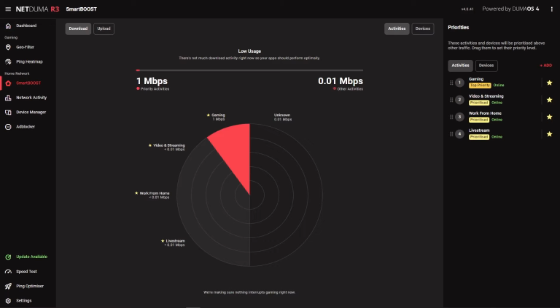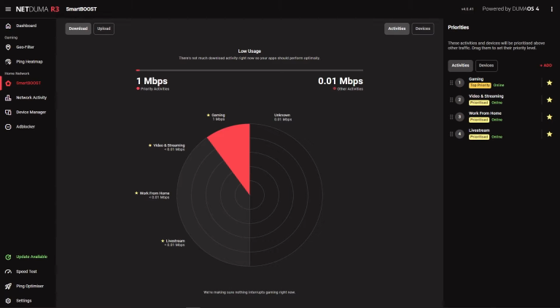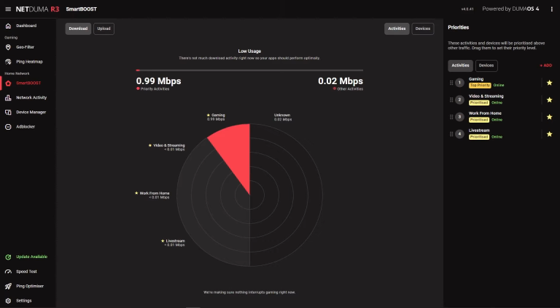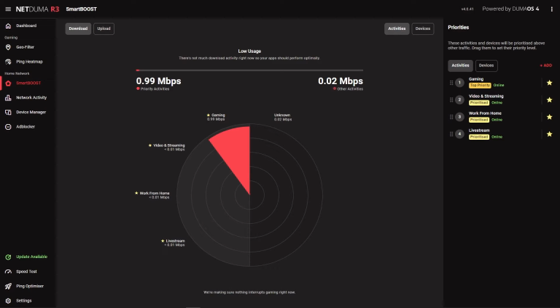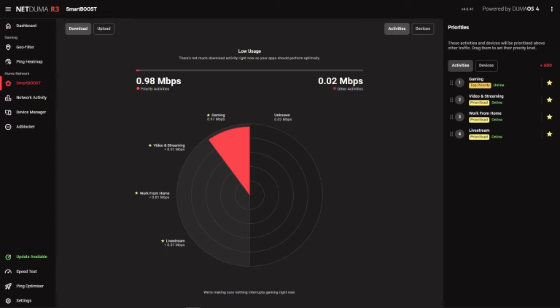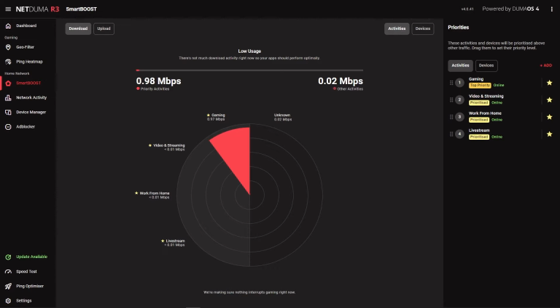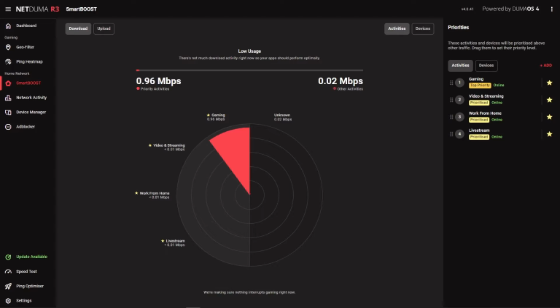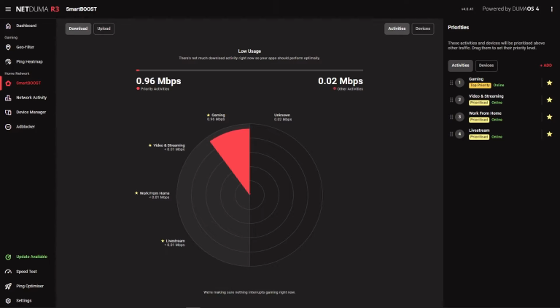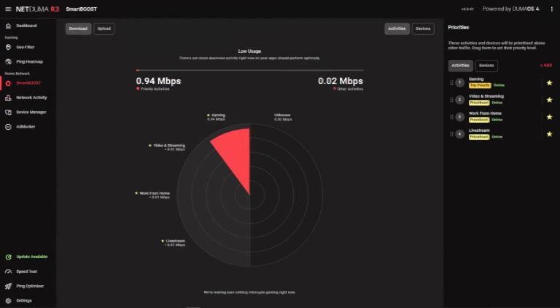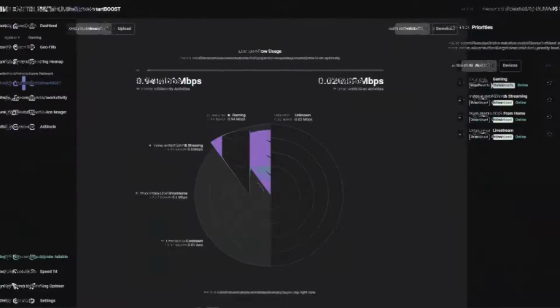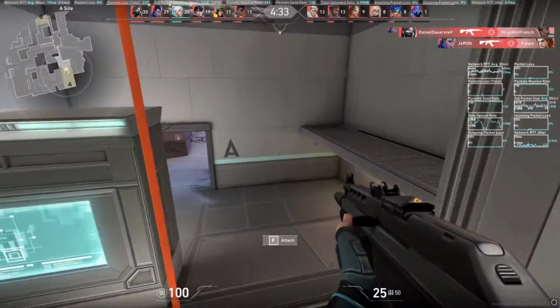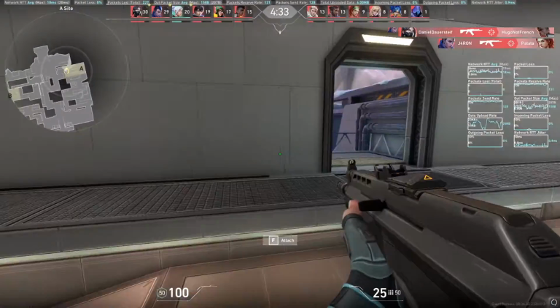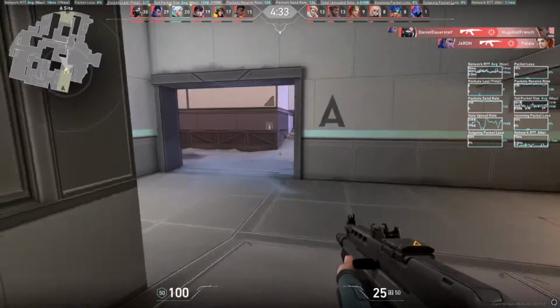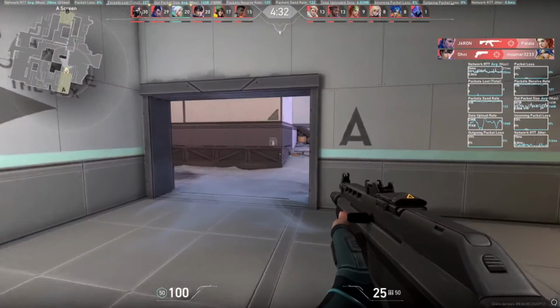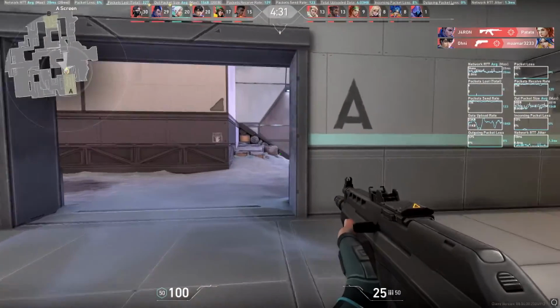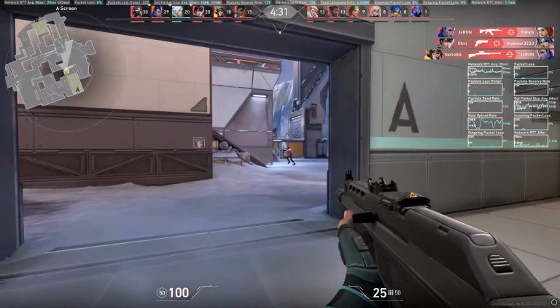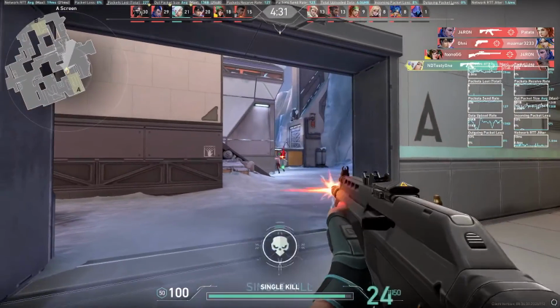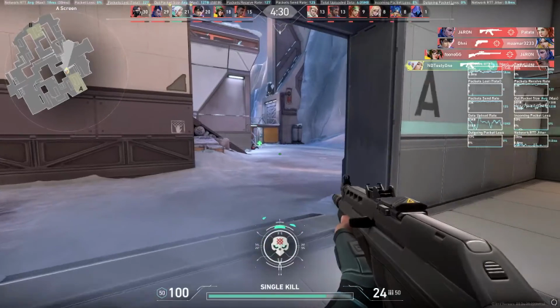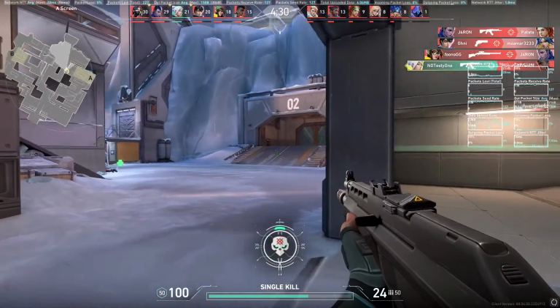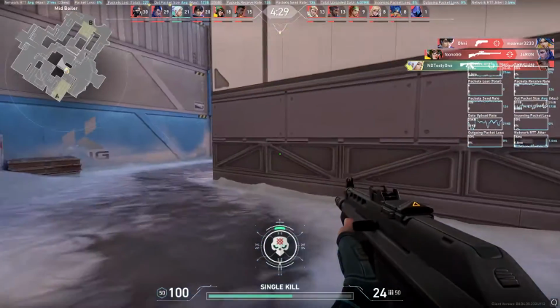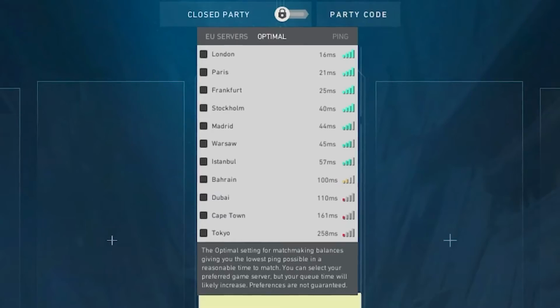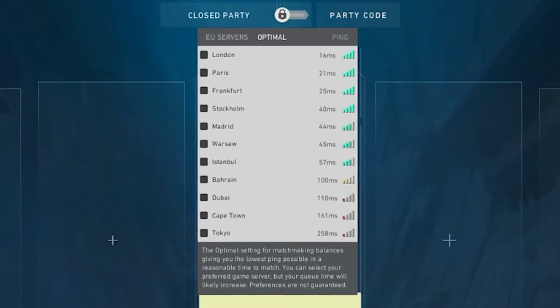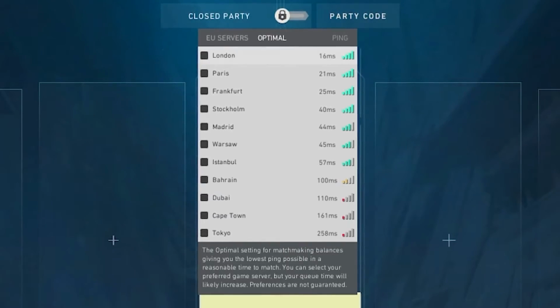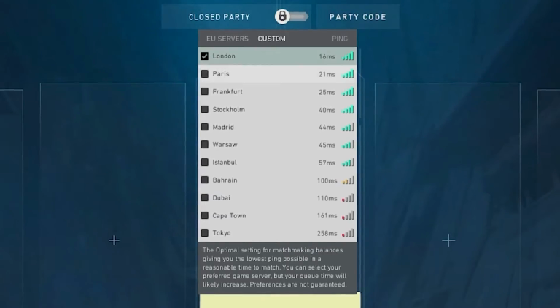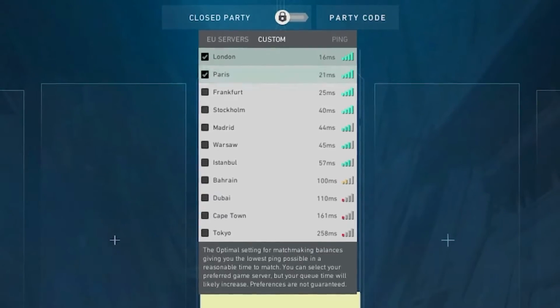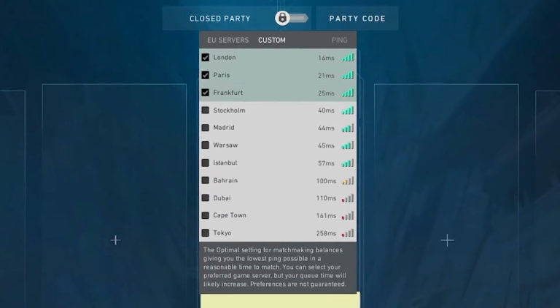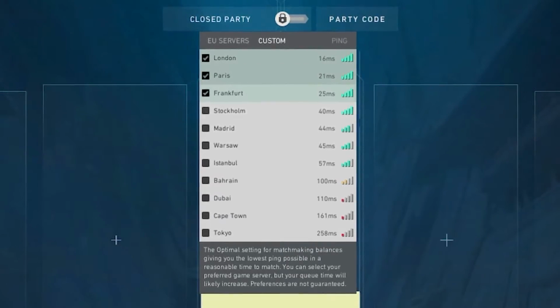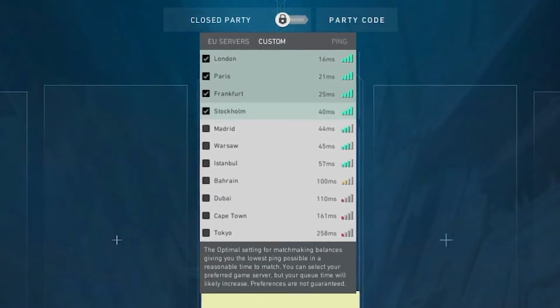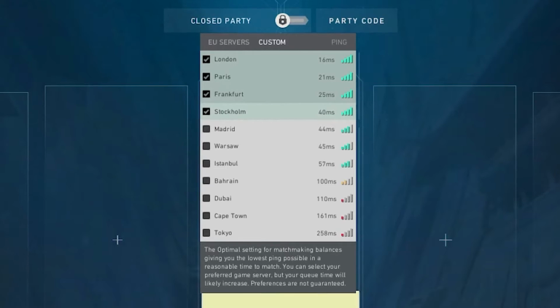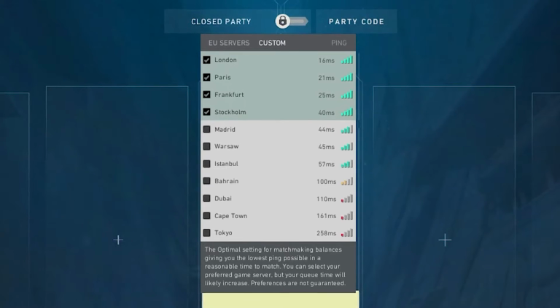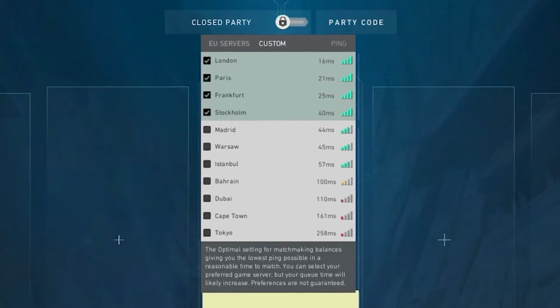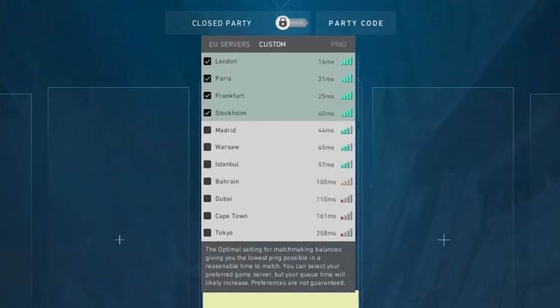Now you won't have high ping and packet loss when your roommate starts binging Netflix. Now gaming traffic is the top priority on your network, let's start optimizing your connection in Valorant. You can already select the low ping servers you want to play on by hovering over the connection icon before searching for a game.